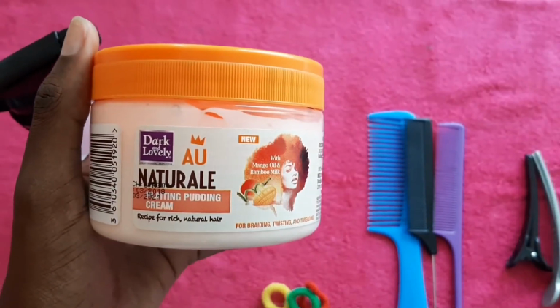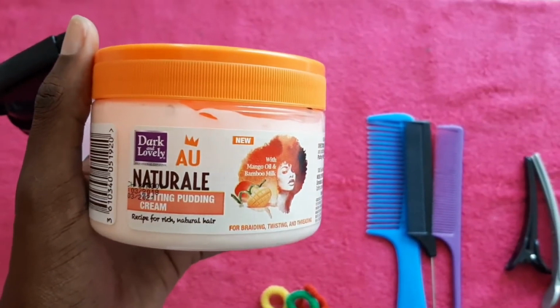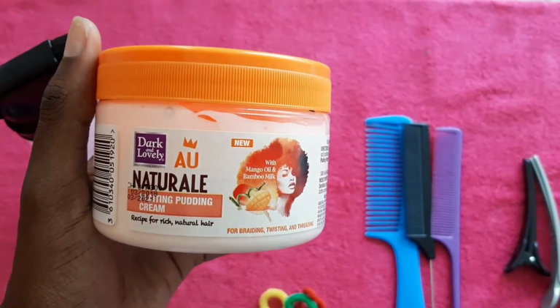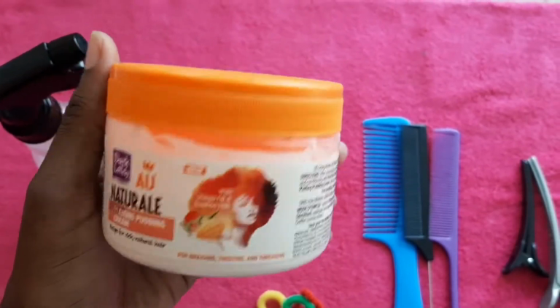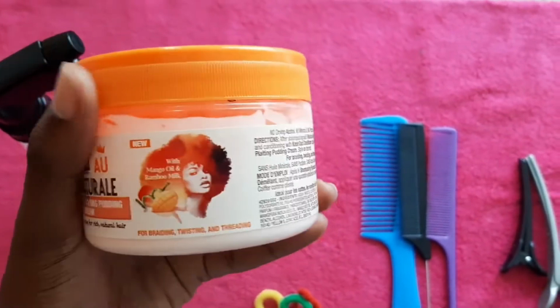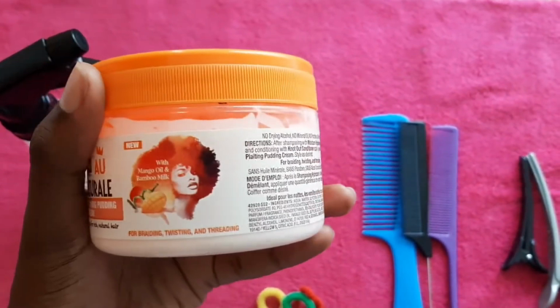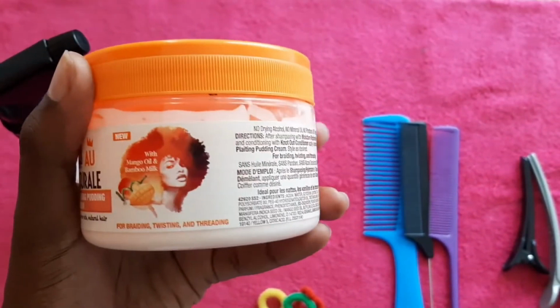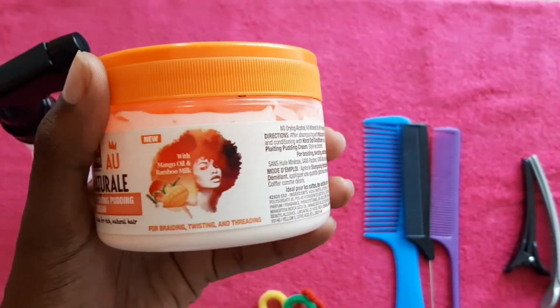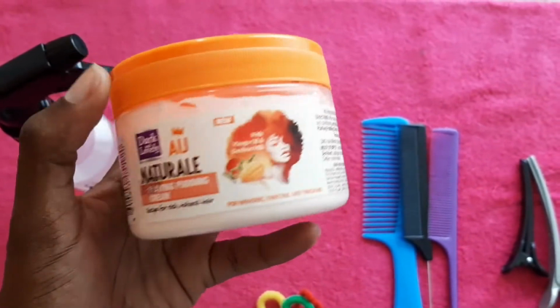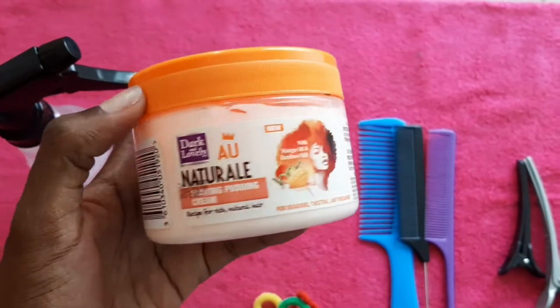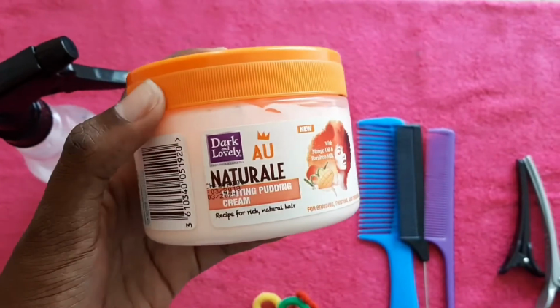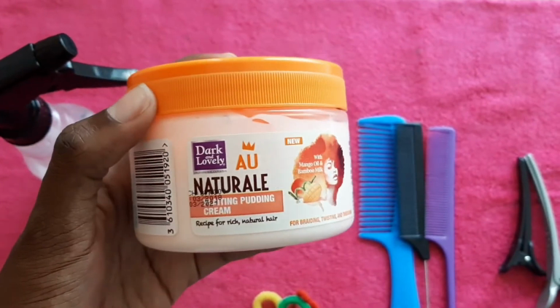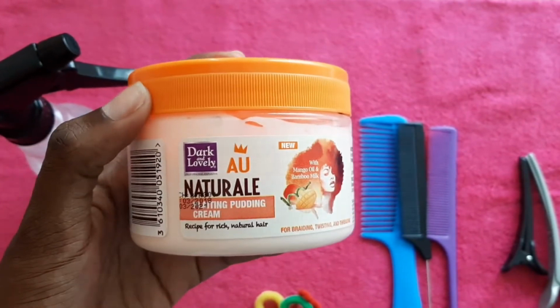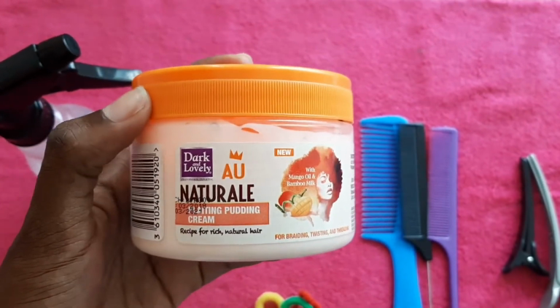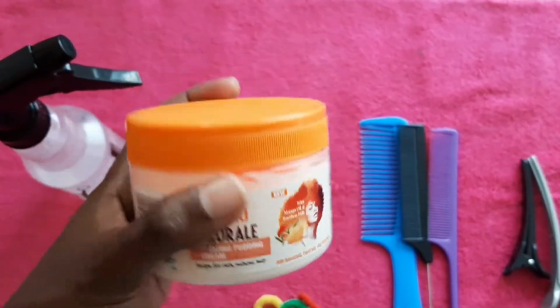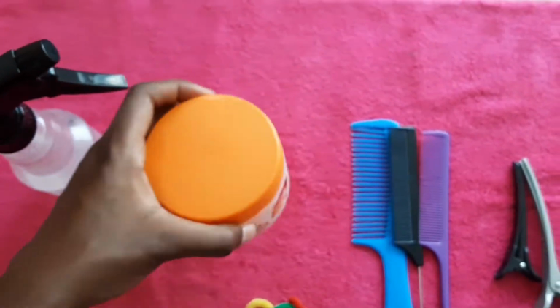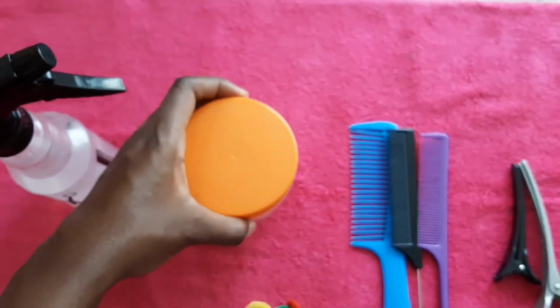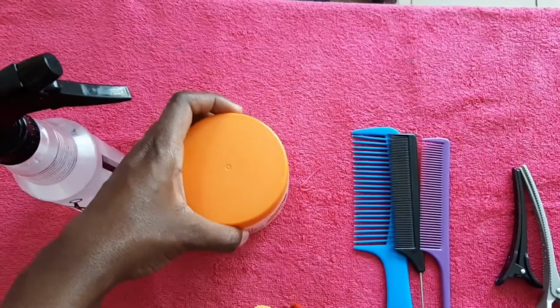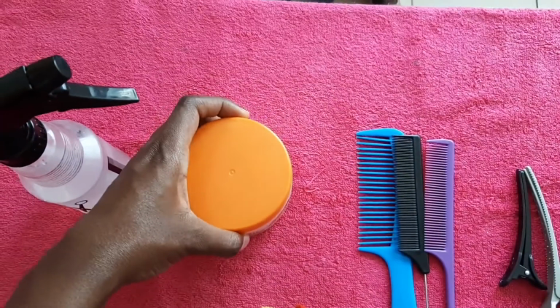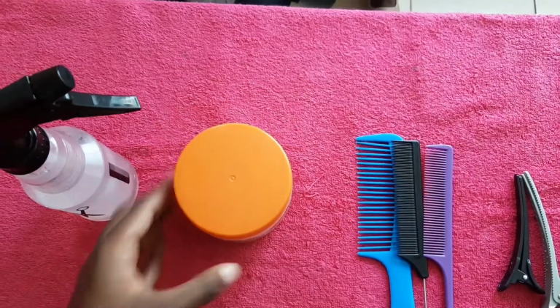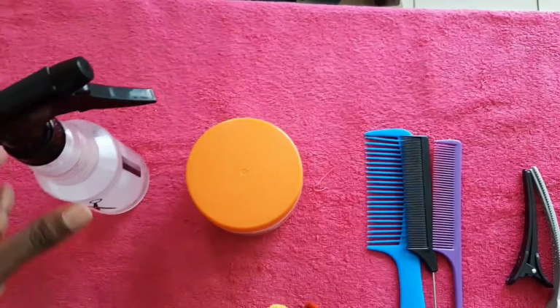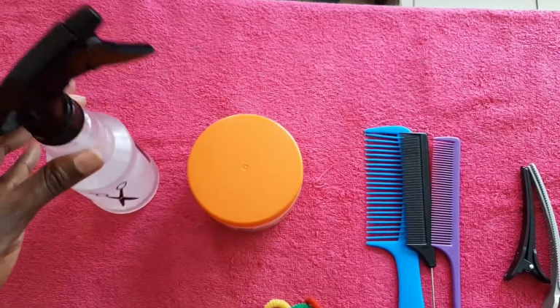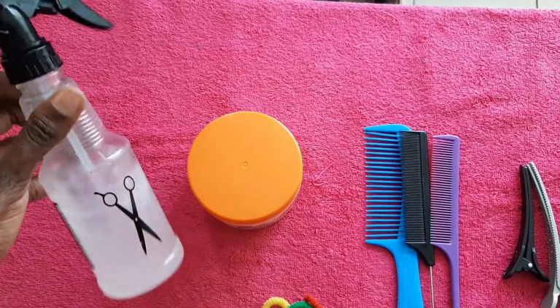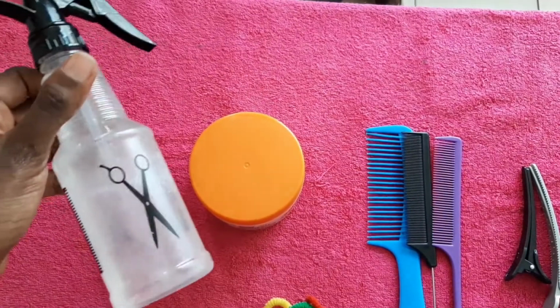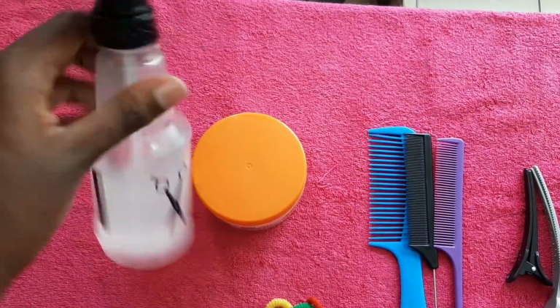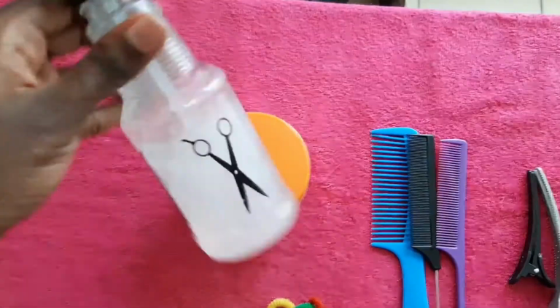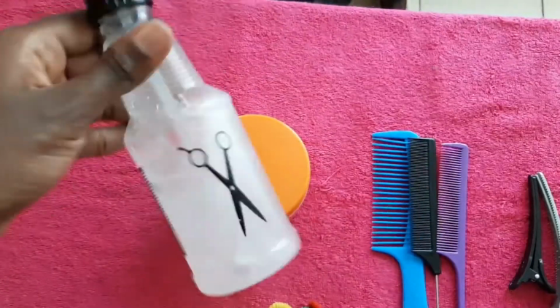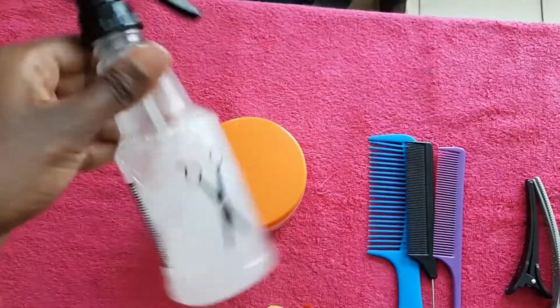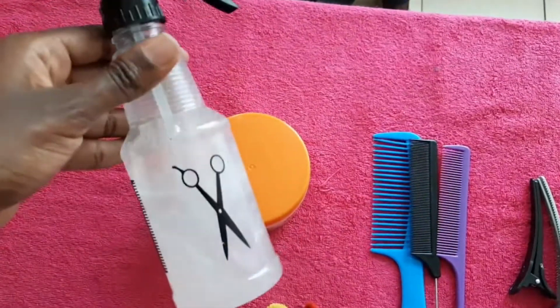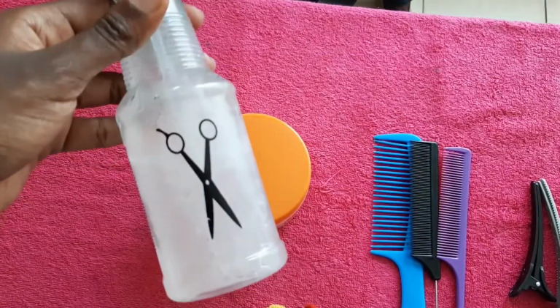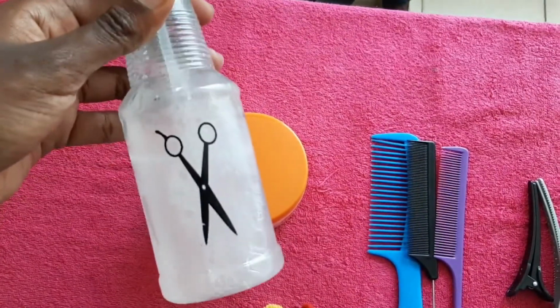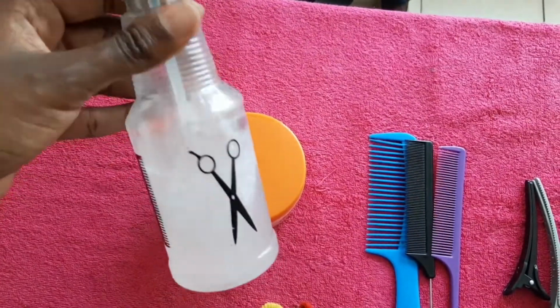It is amazing, by the way, and I love it so much — I discovered it last year. And then, of course, our normal concoction of water plus conditioner.